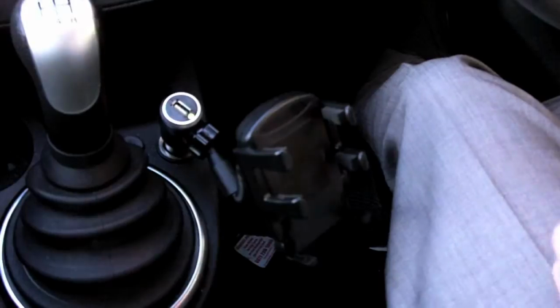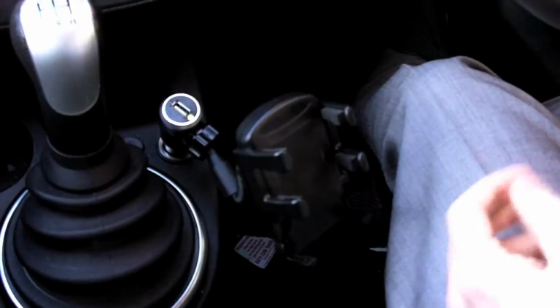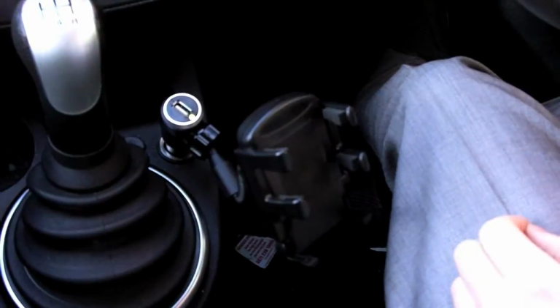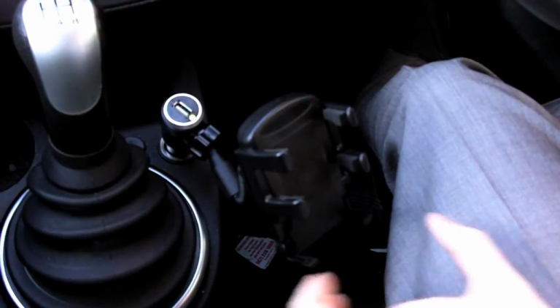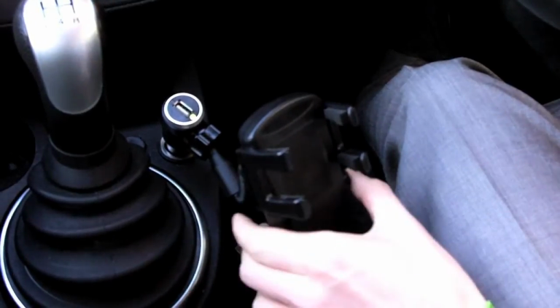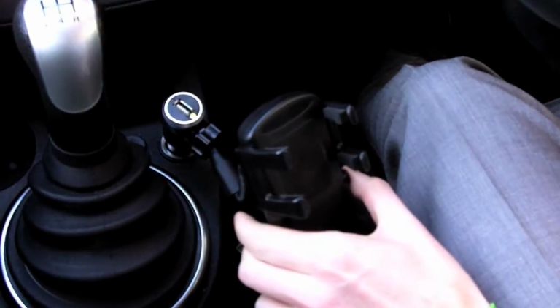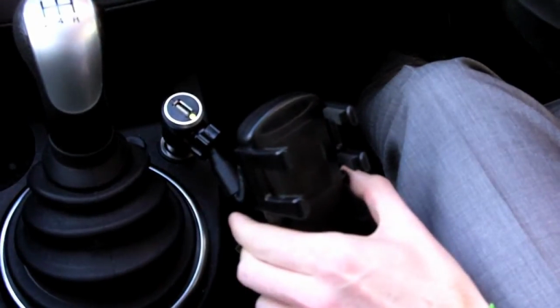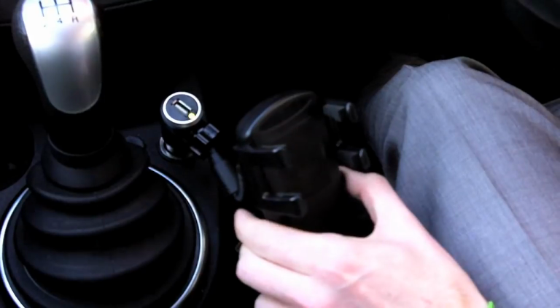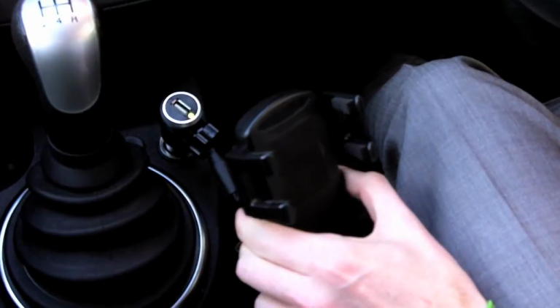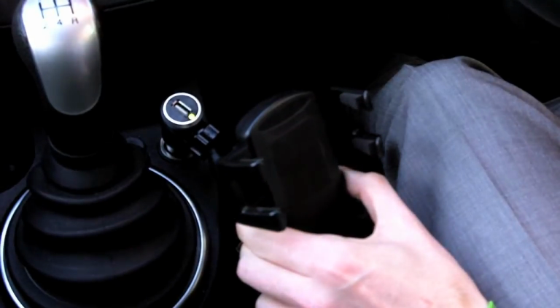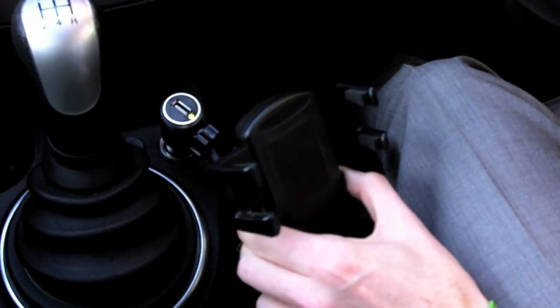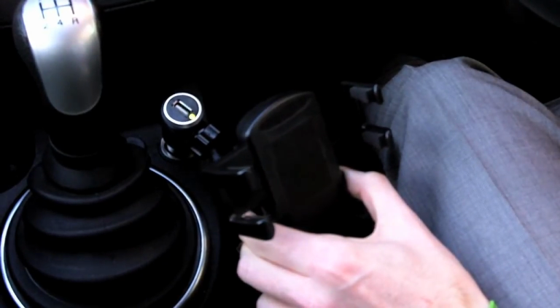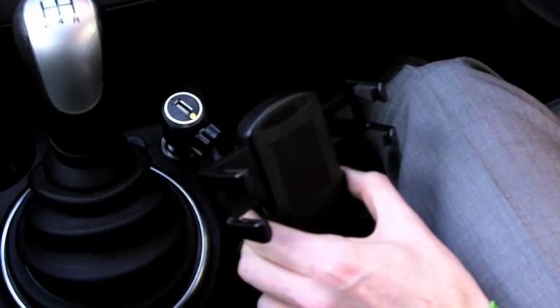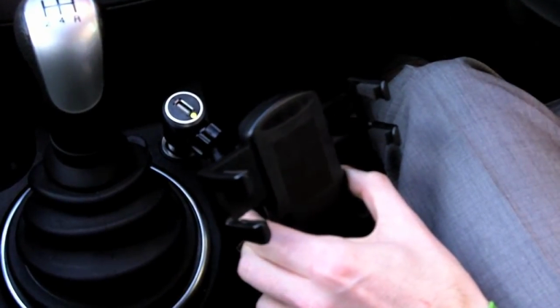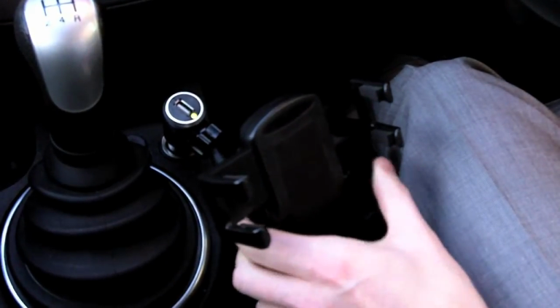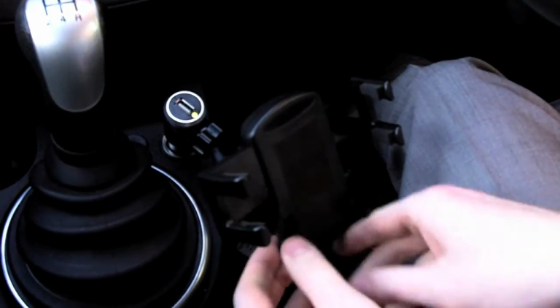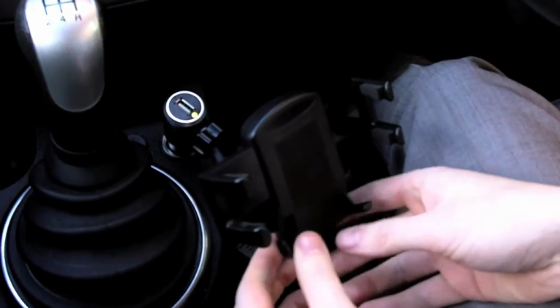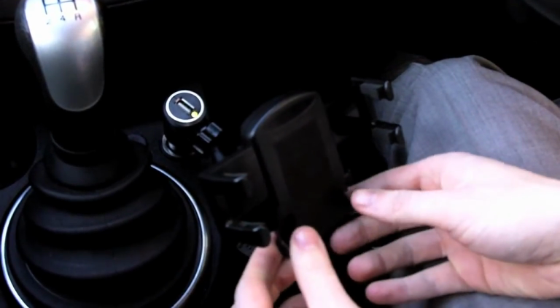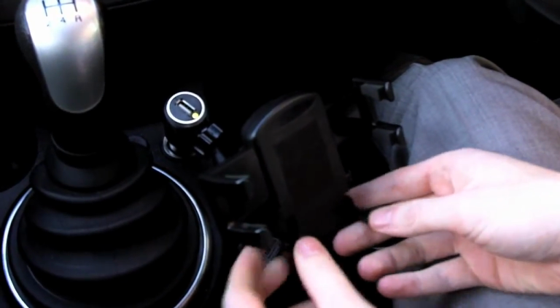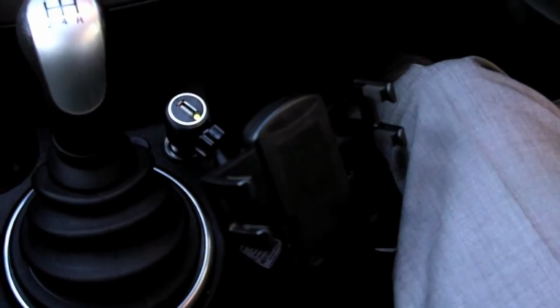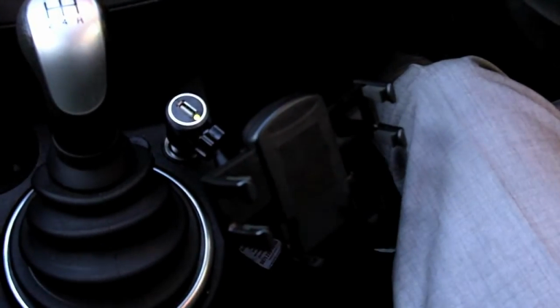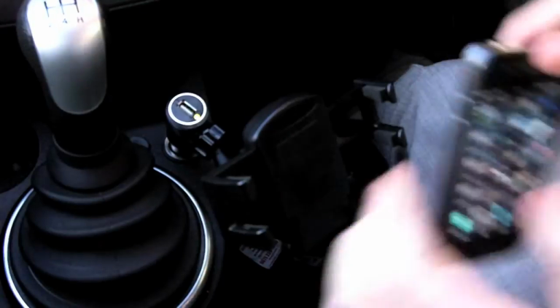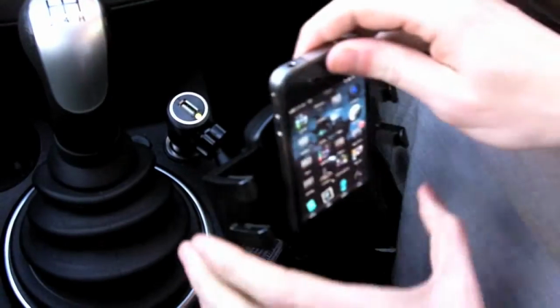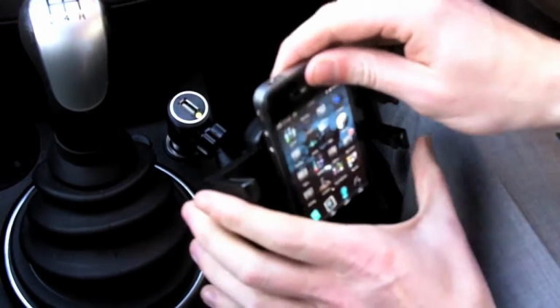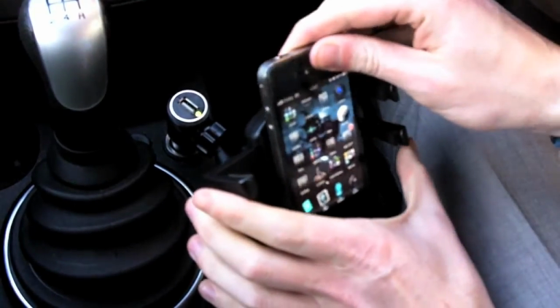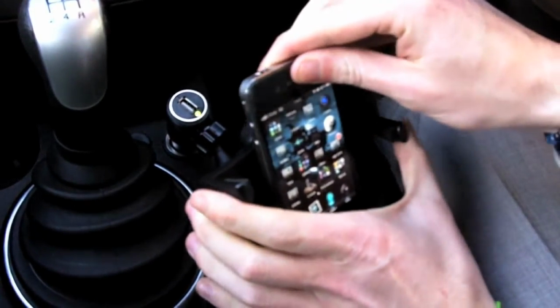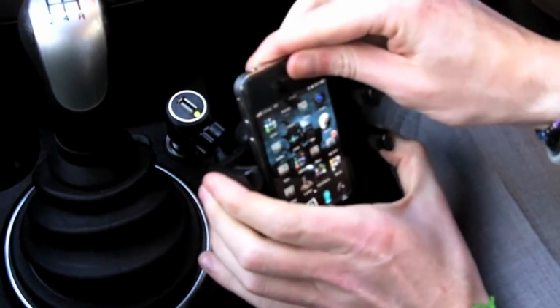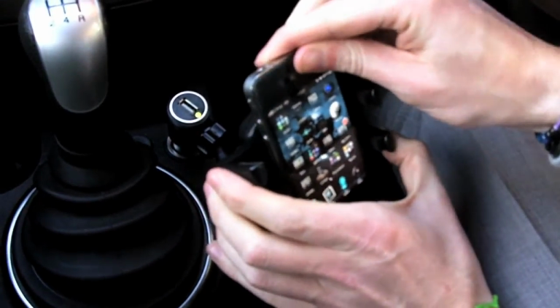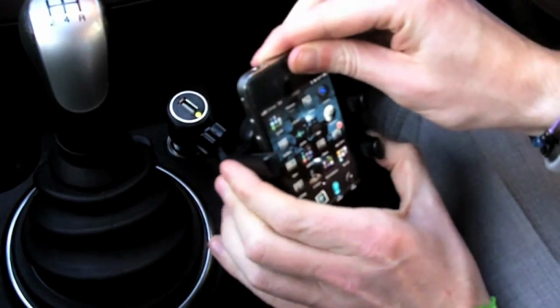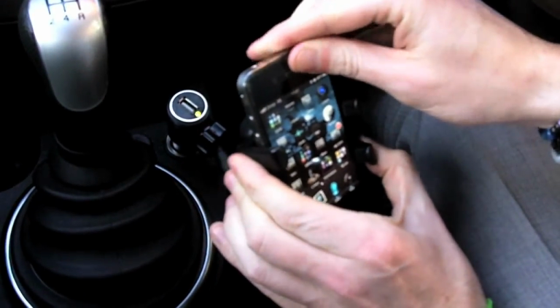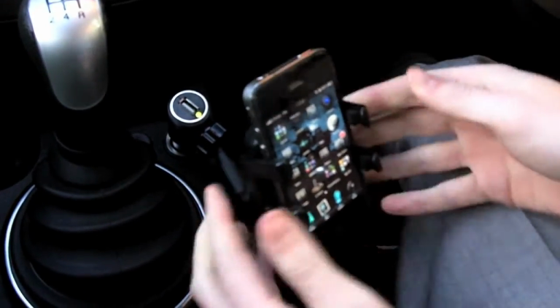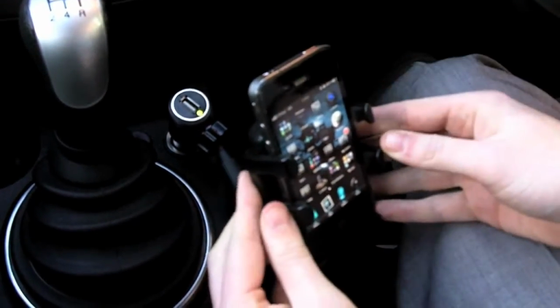The holder is universal, and the arms extend open to accommodate the largest of phones. The feet at the bottom of the holder ensure that your phone will stay in place whilst you're driving.